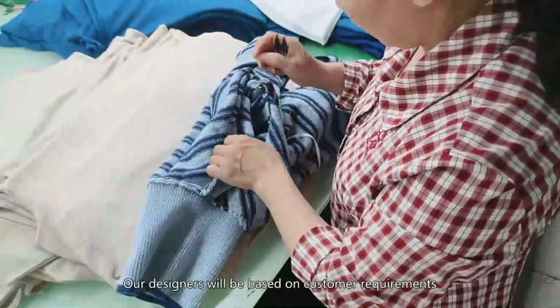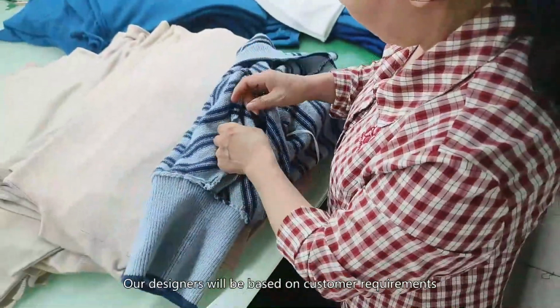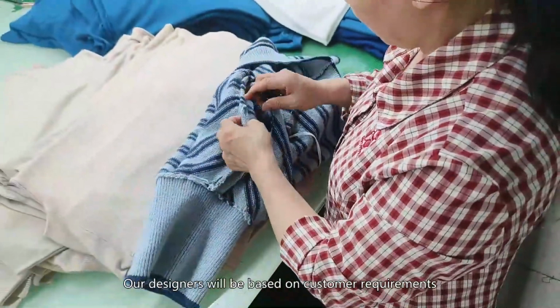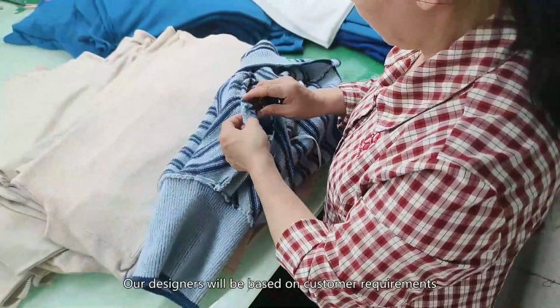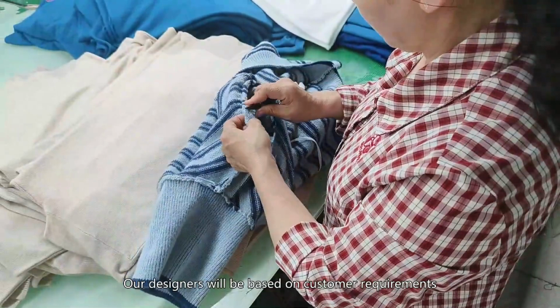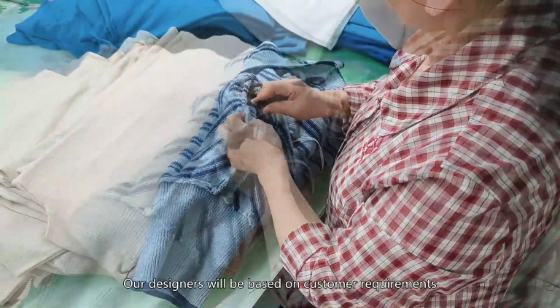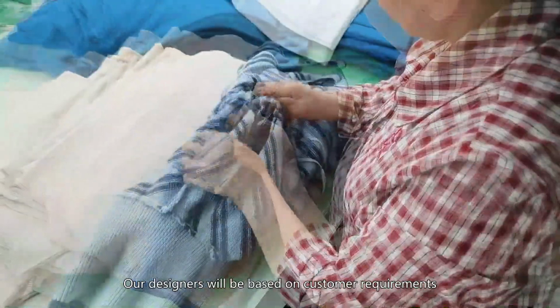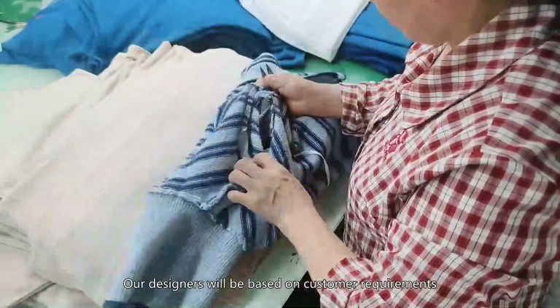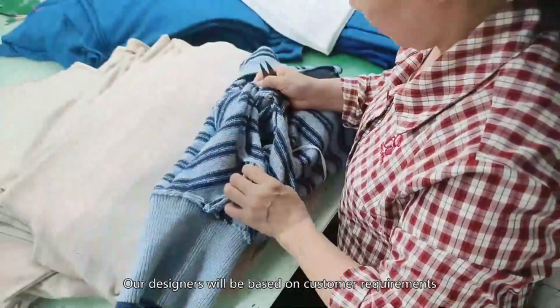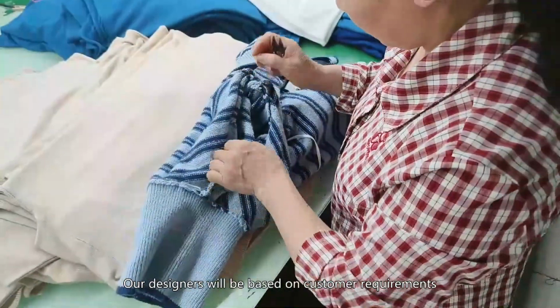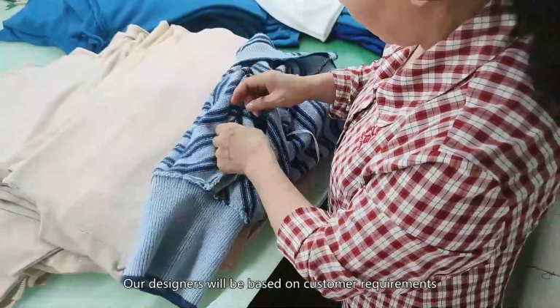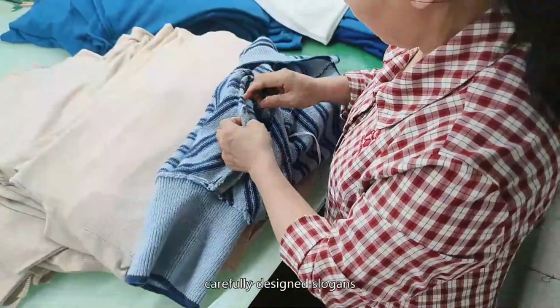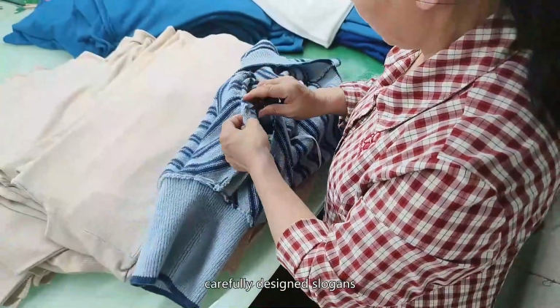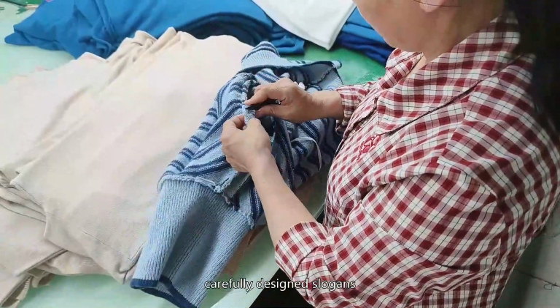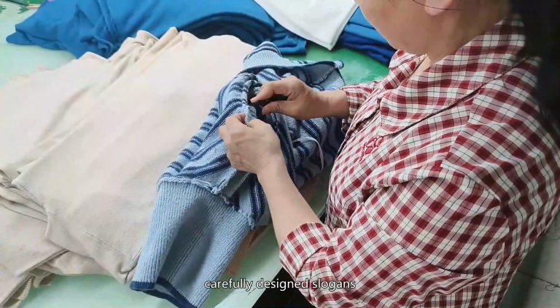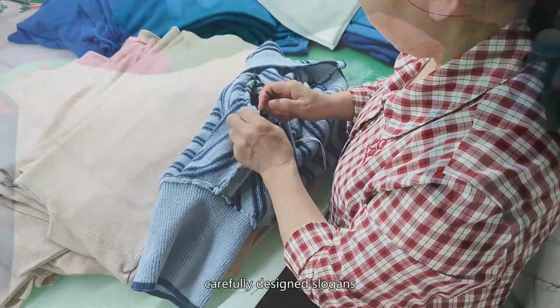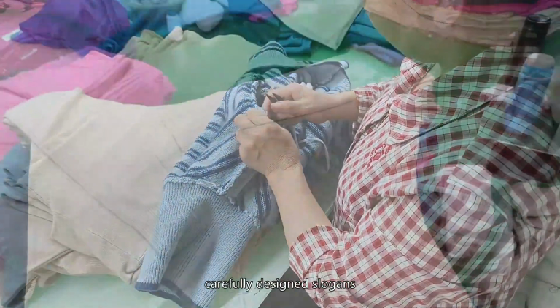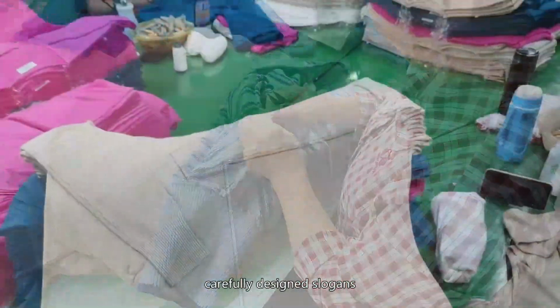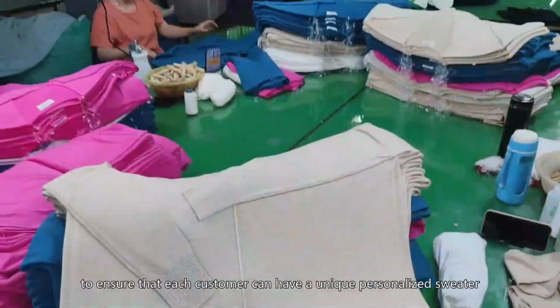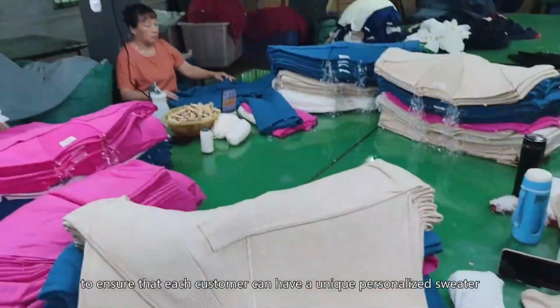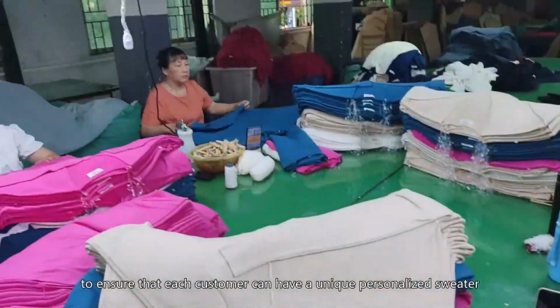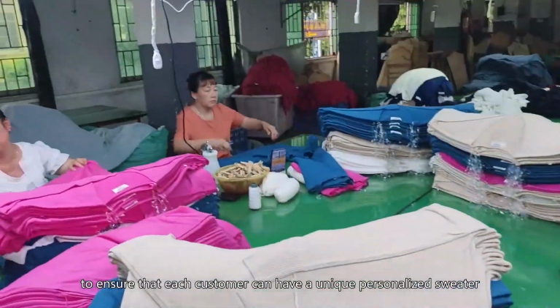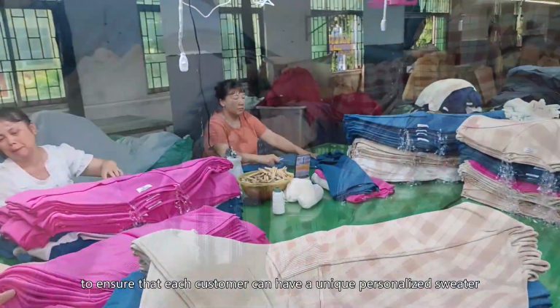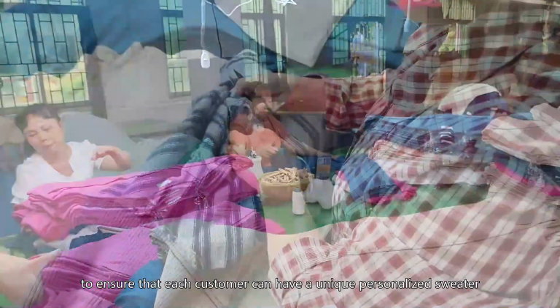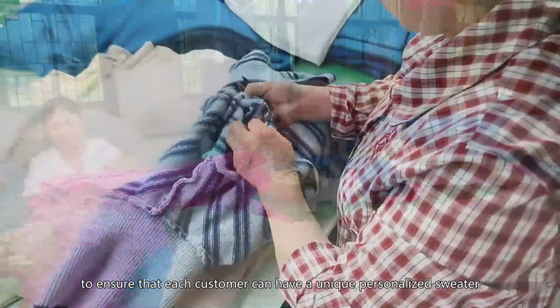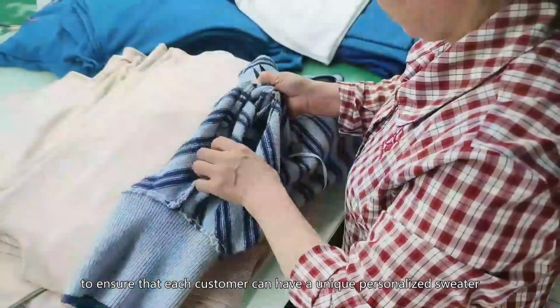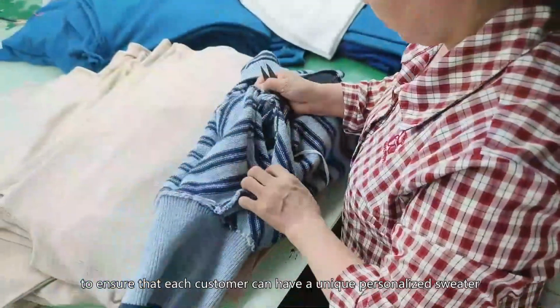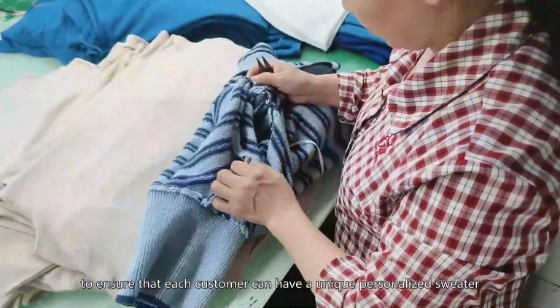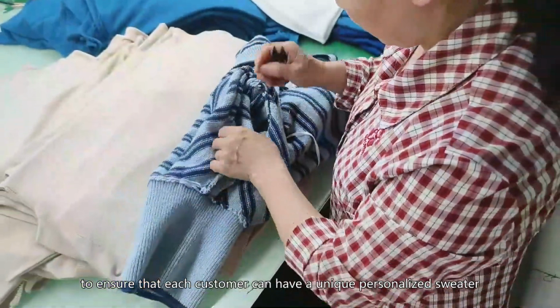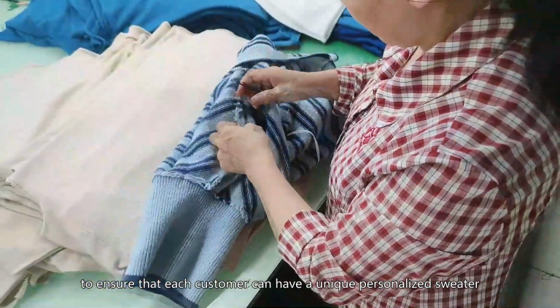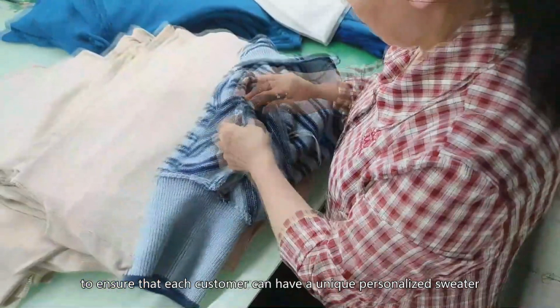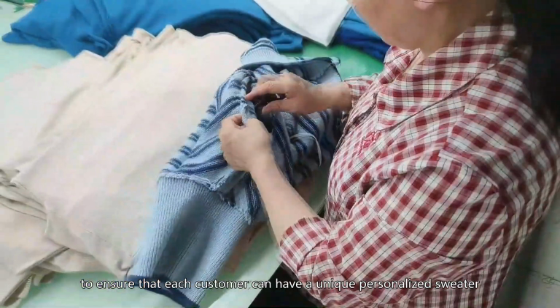Our designers will be based on customer requirements, carefully designing slogans, to ensure that each customer can have a unique personalized sweater.